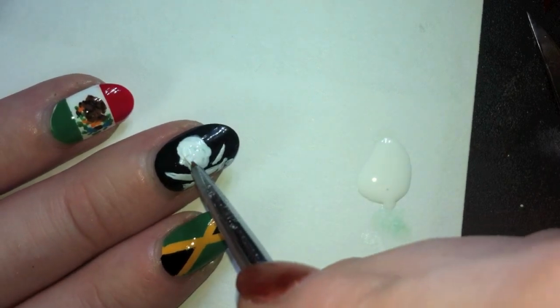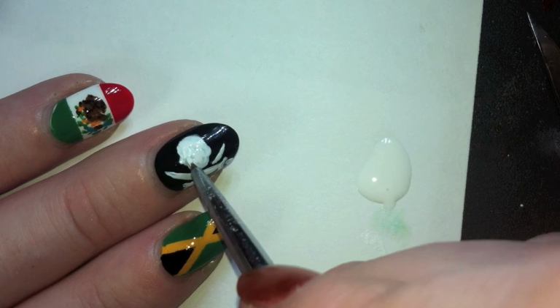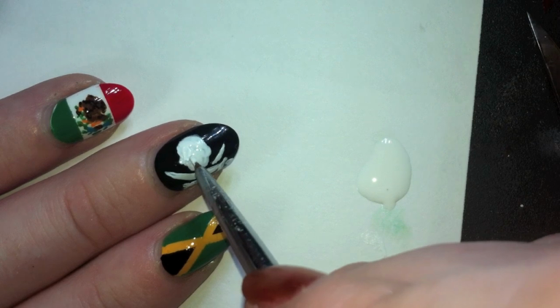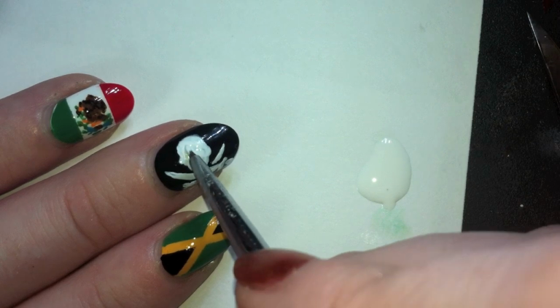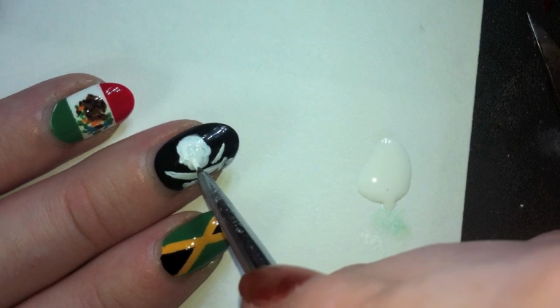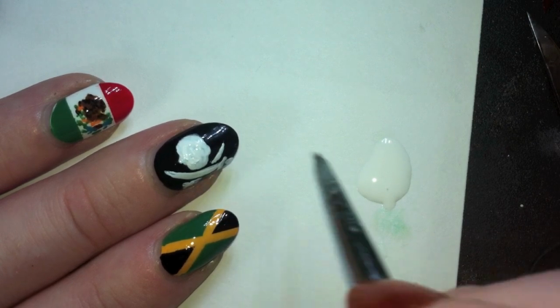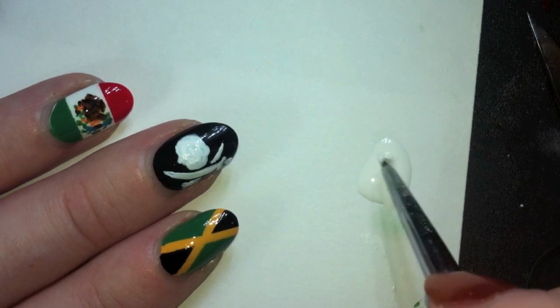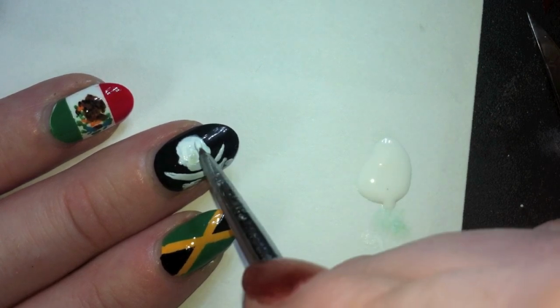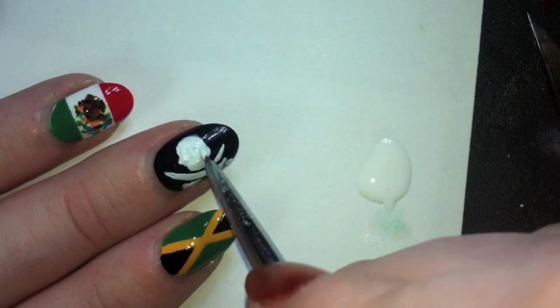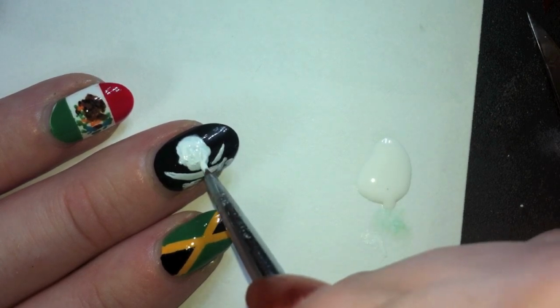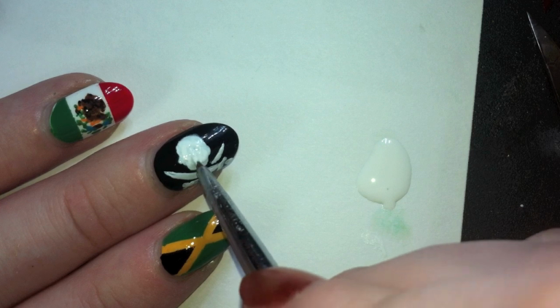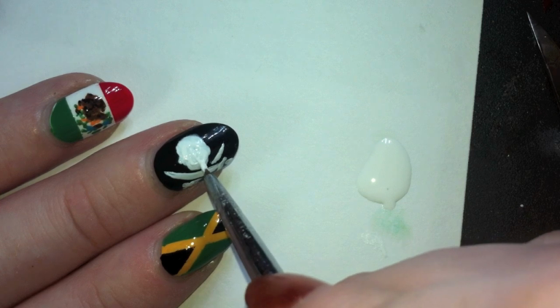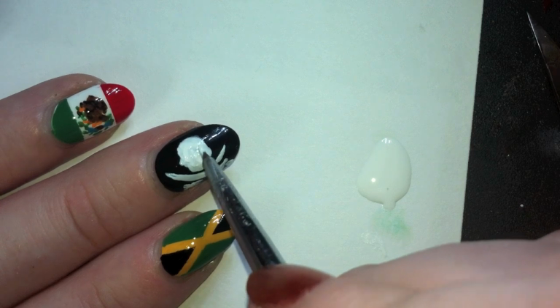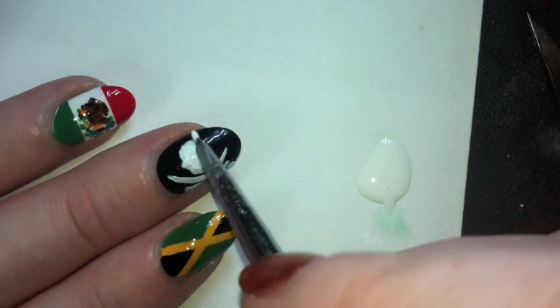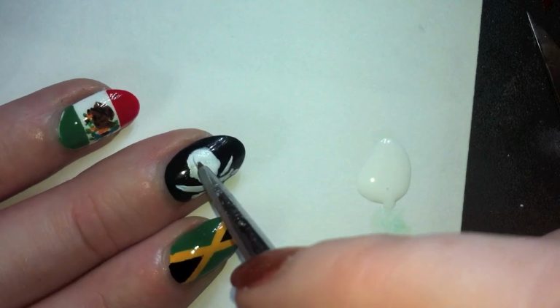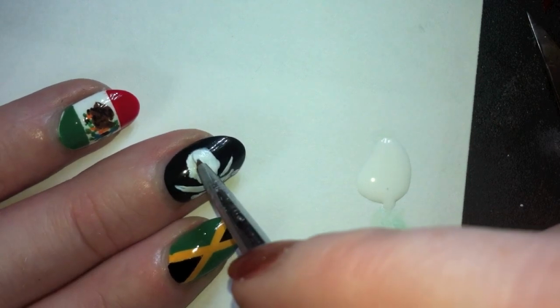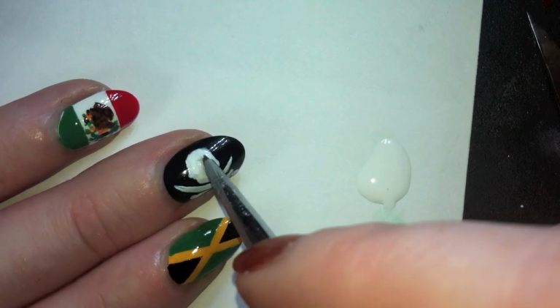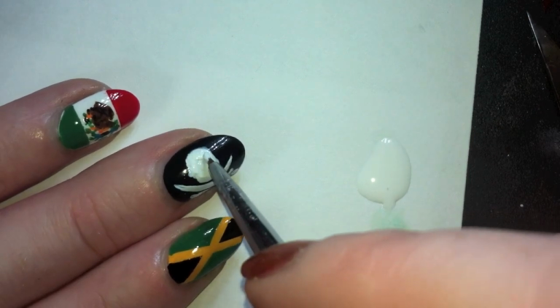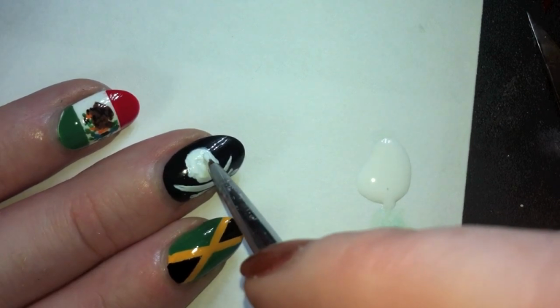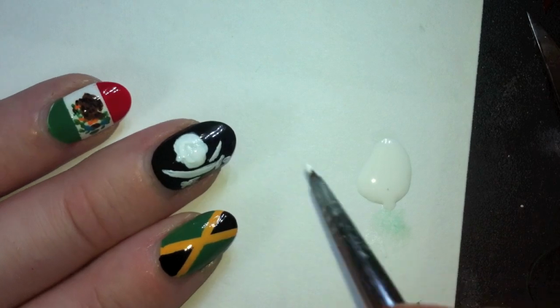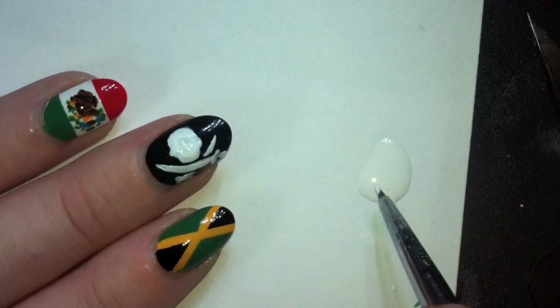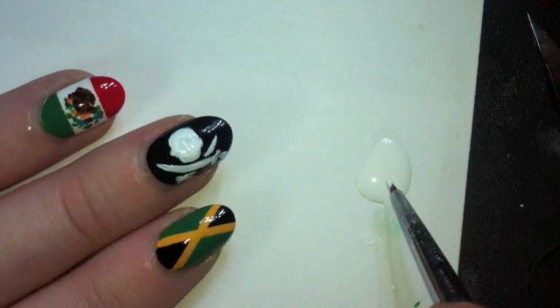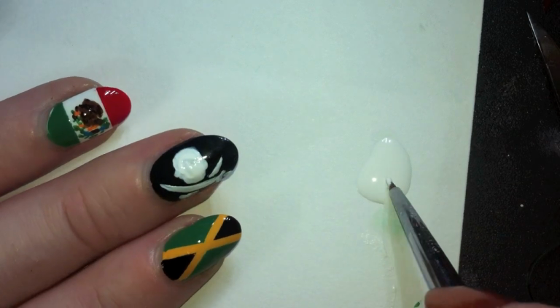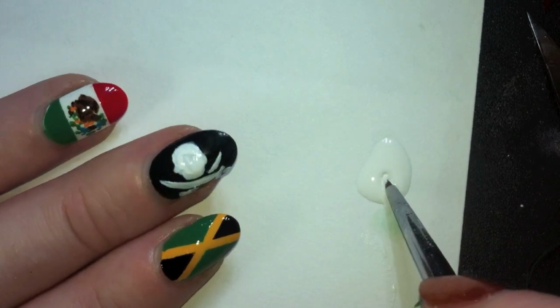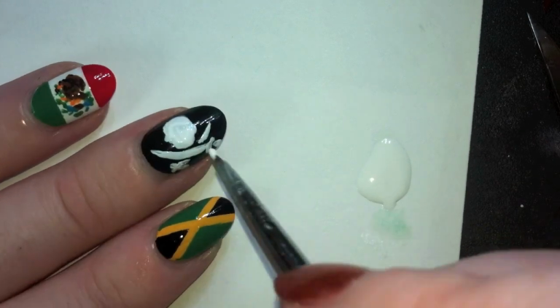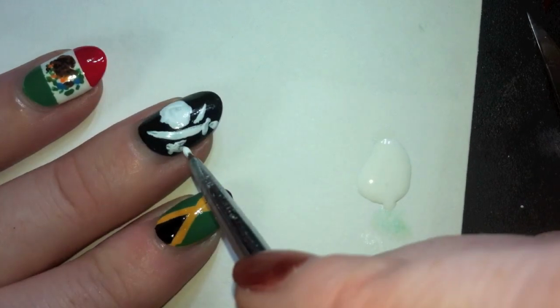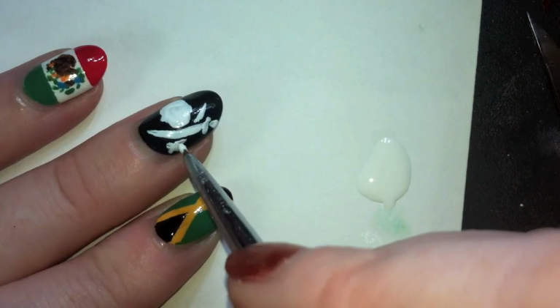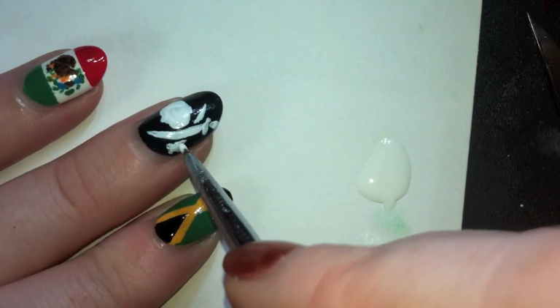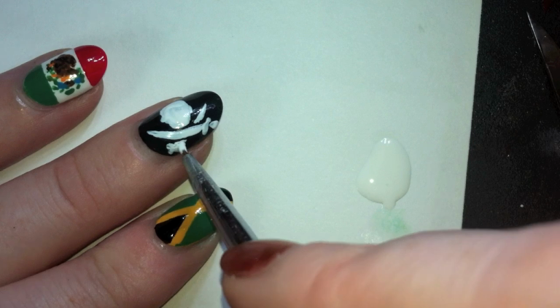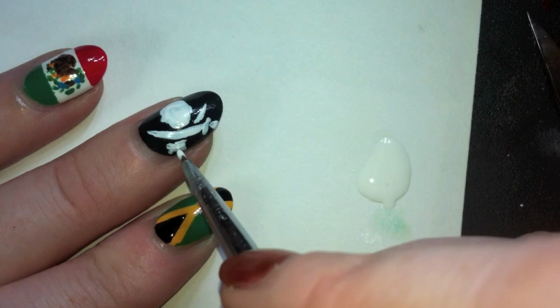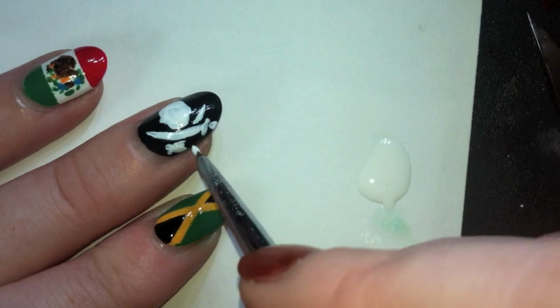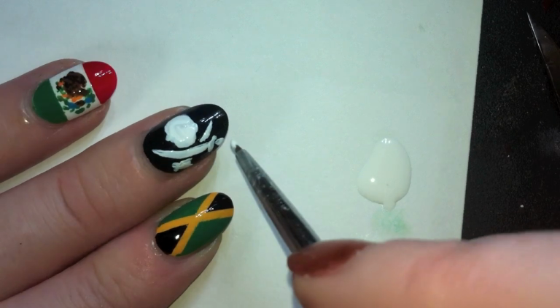Because you know, pirates are super clean and stuff. Just touching up a little bit on the top of the skull and the bottom of the sword again.